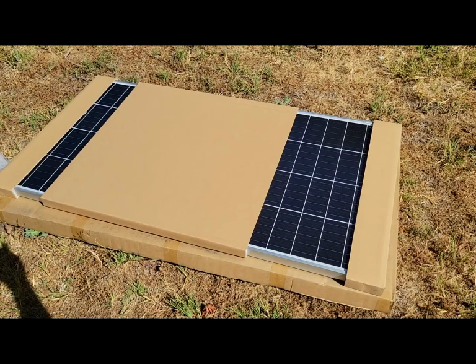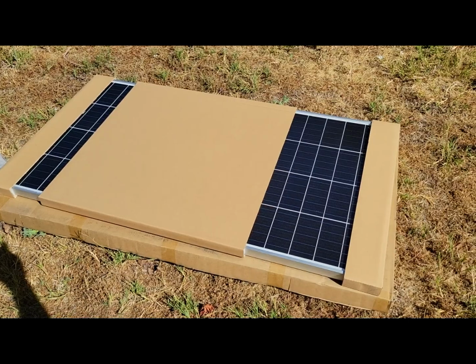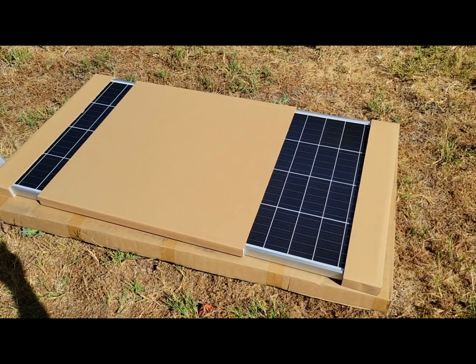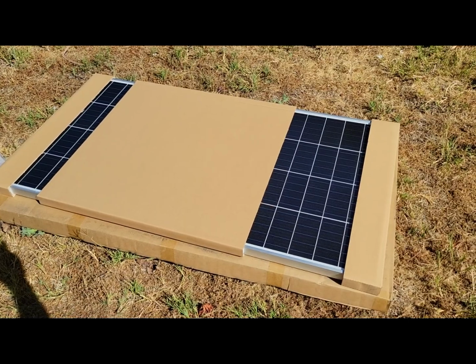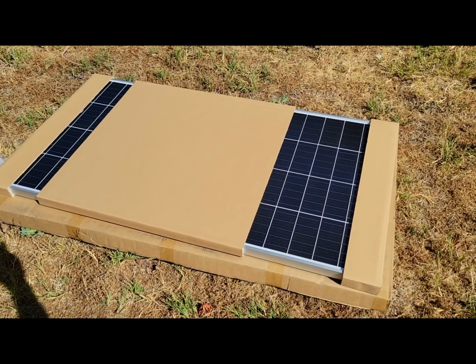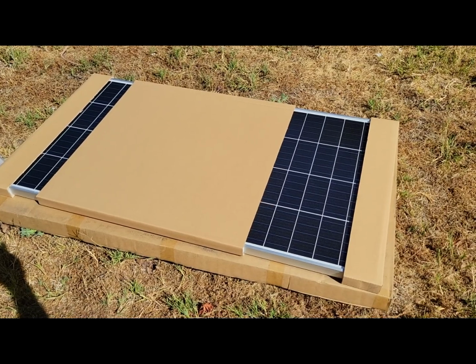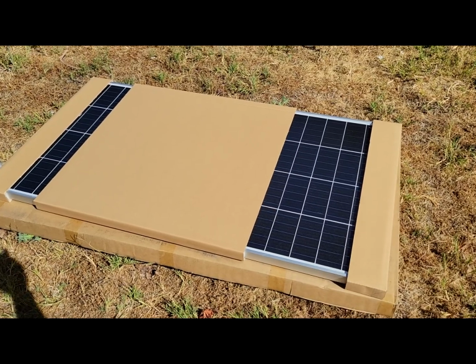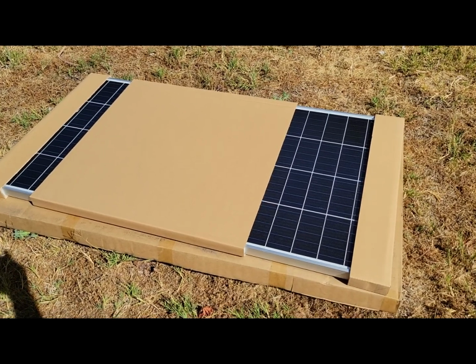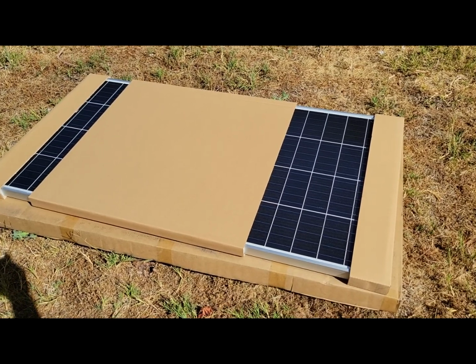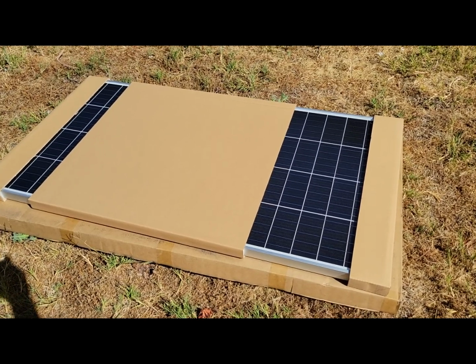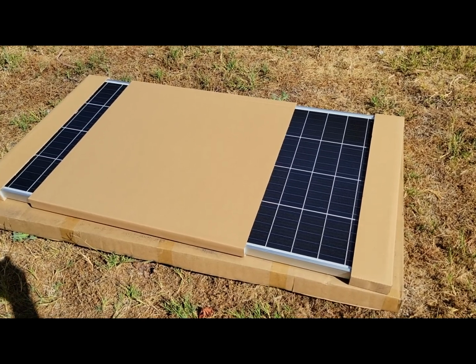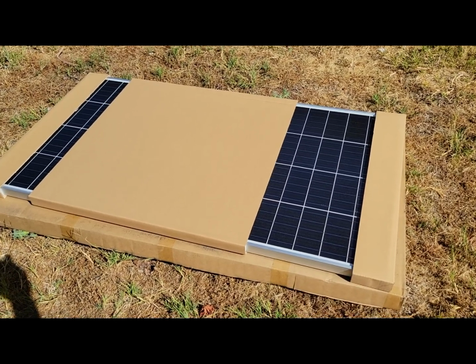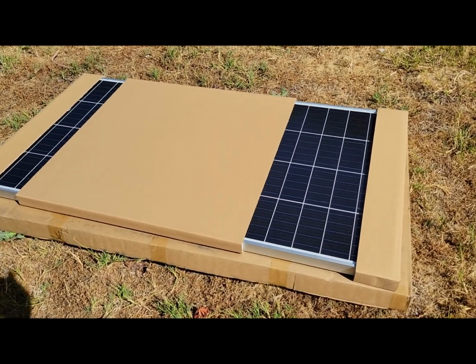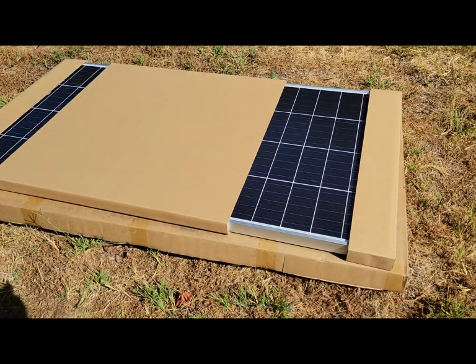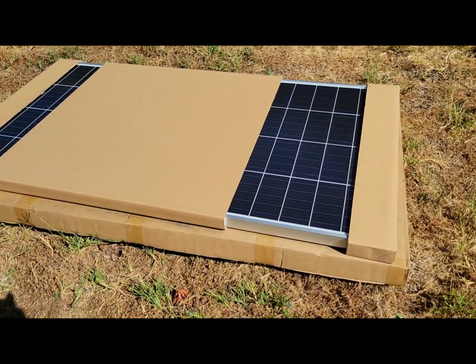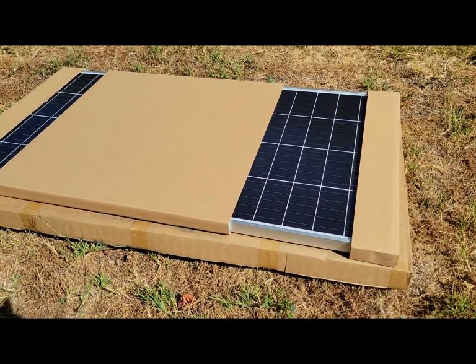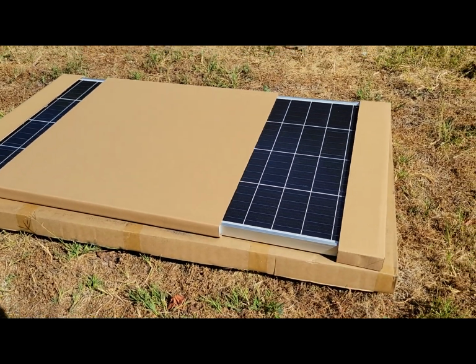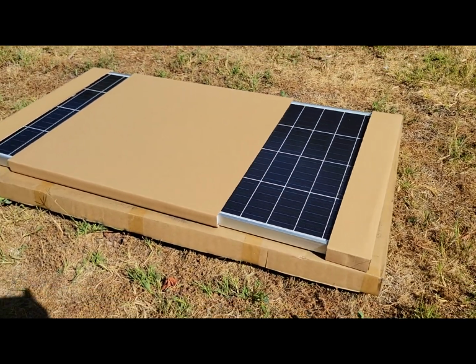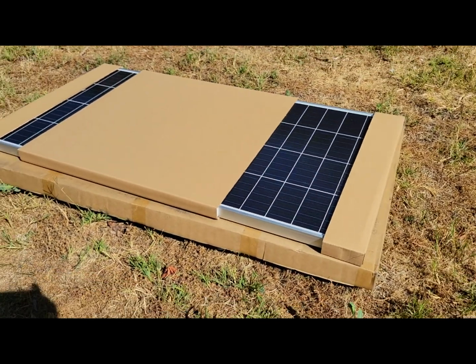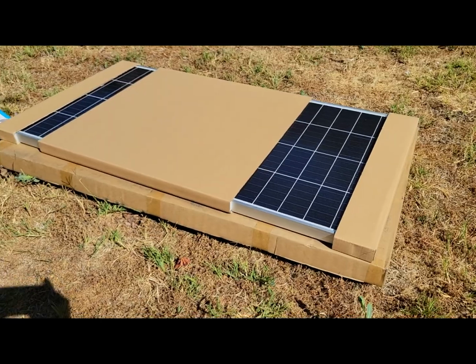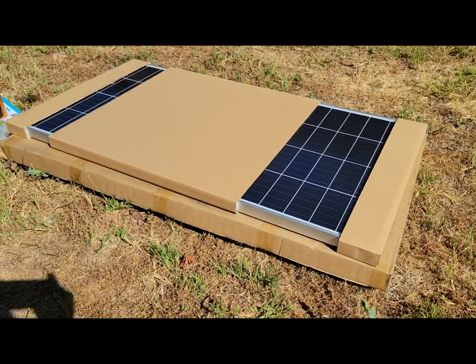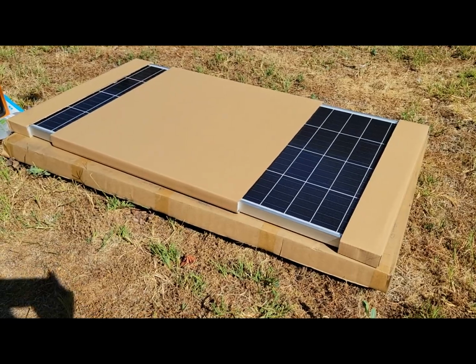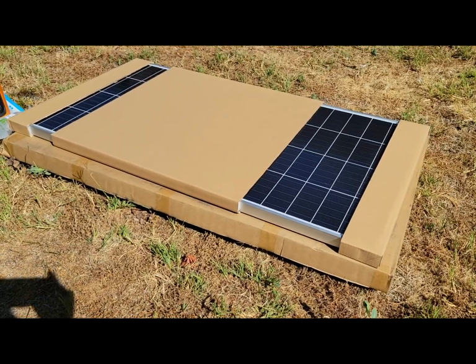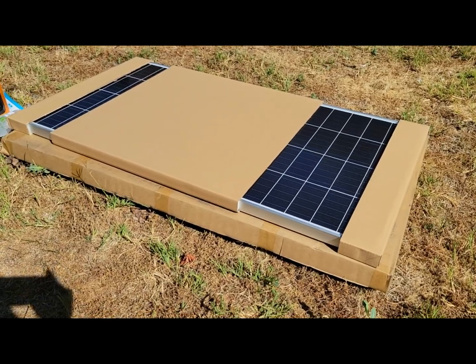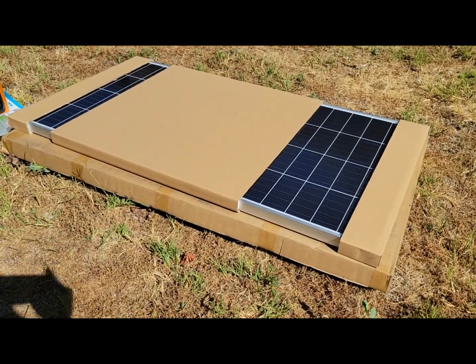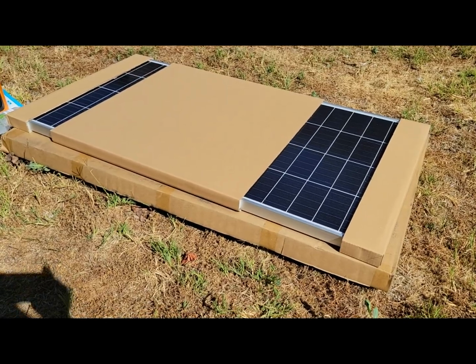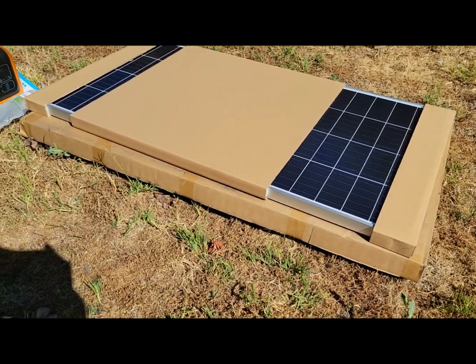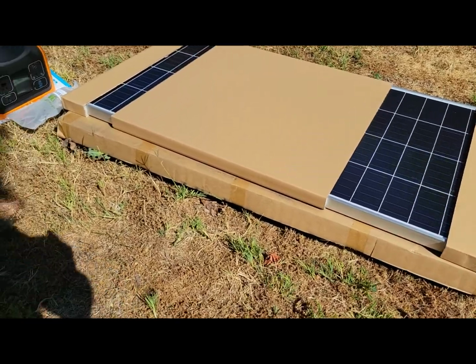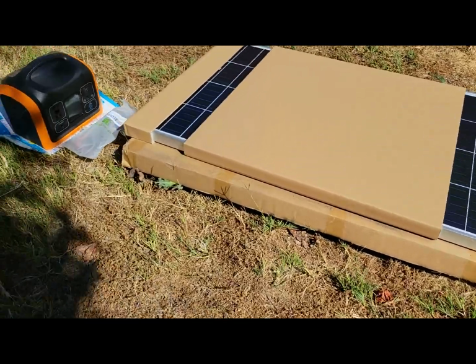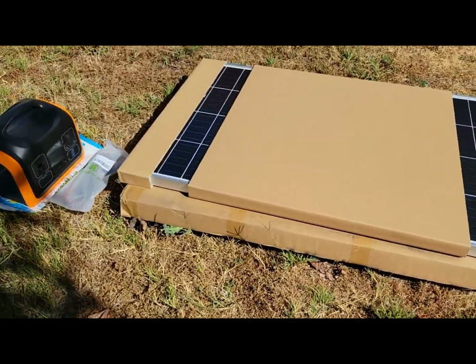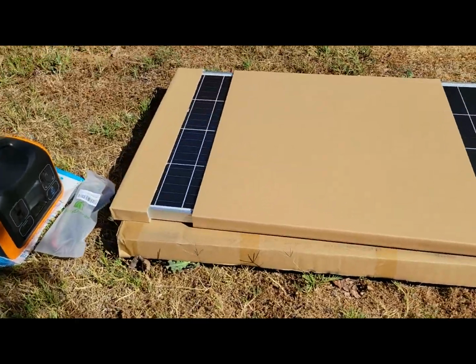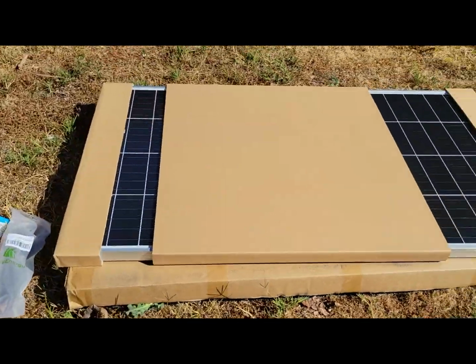Hey, today we'll be looking at a 150 watt solar panel from a company called Rich Solar. Here's how it comes in the box.